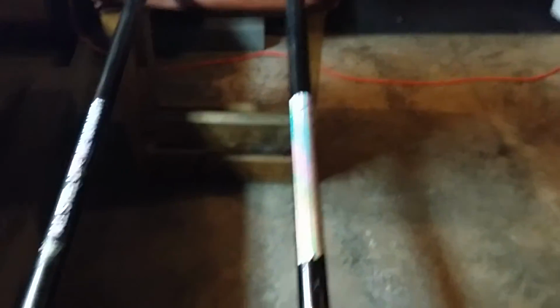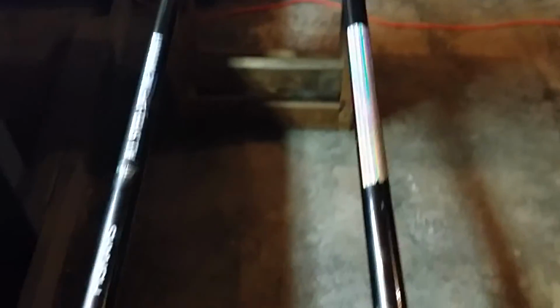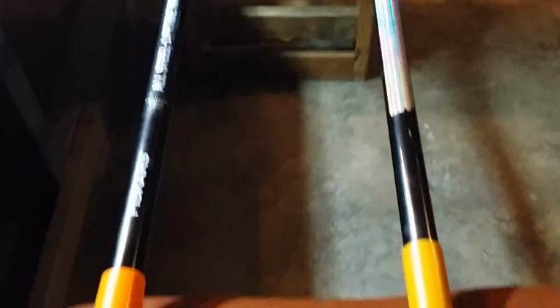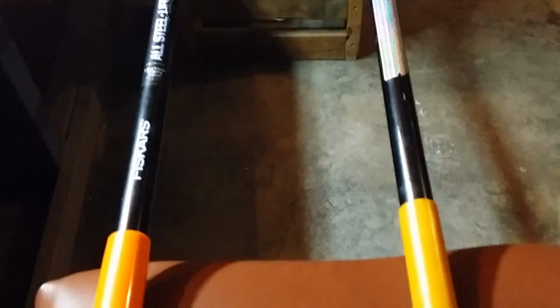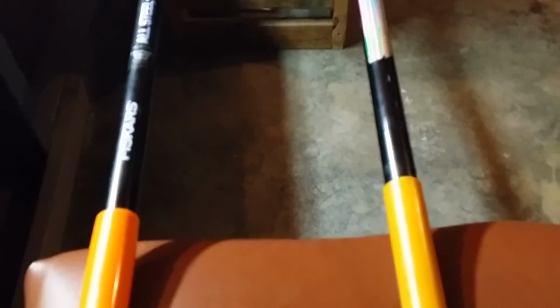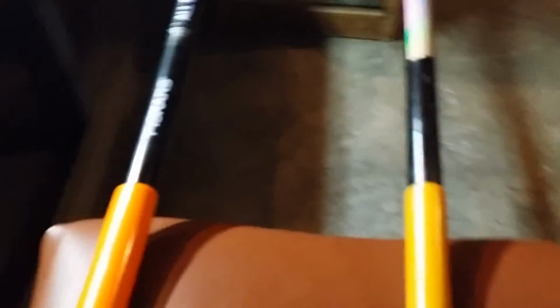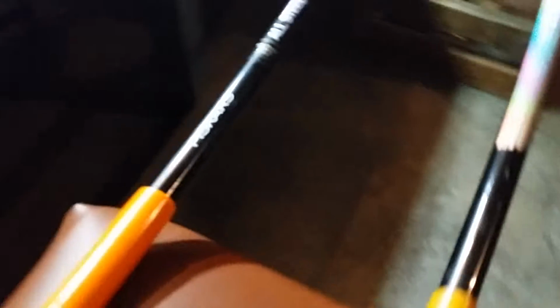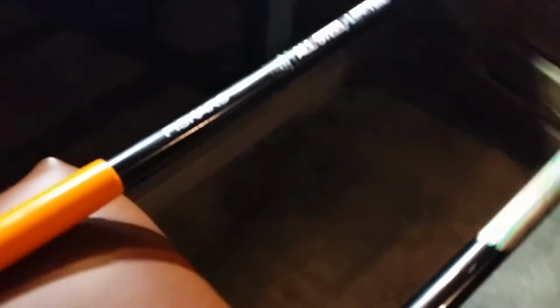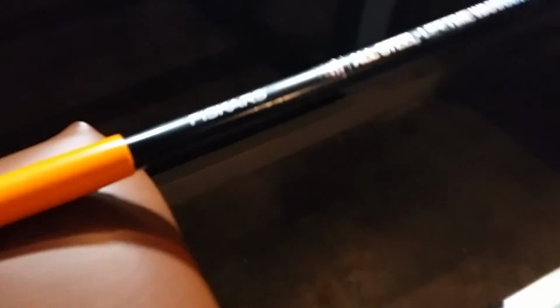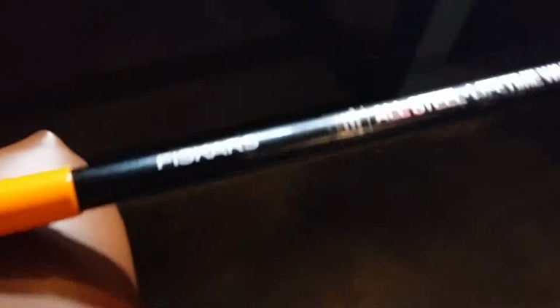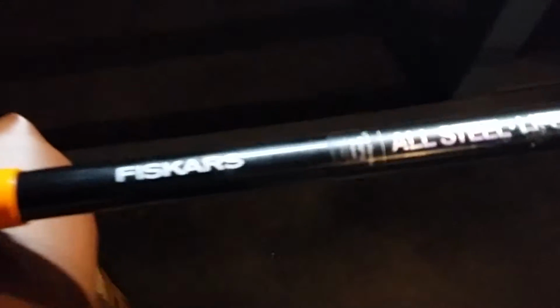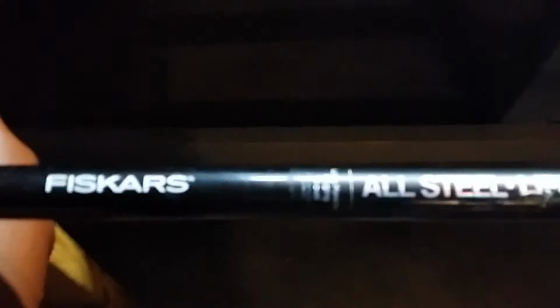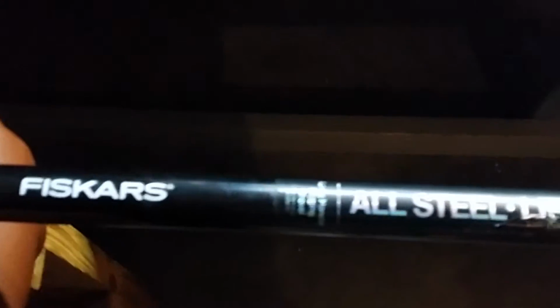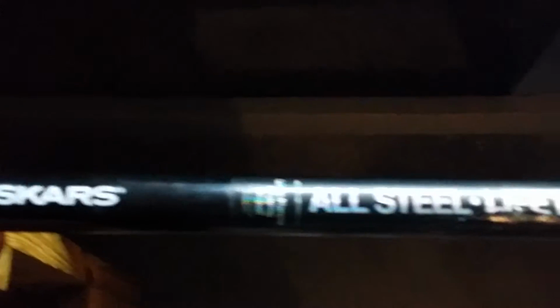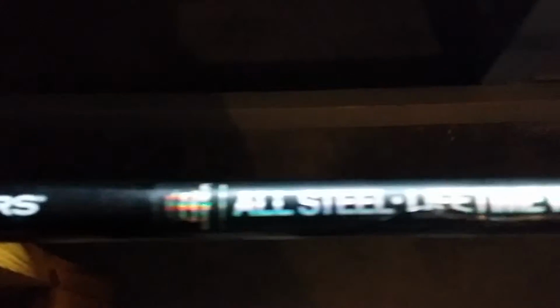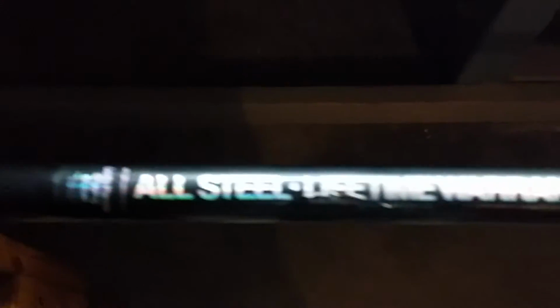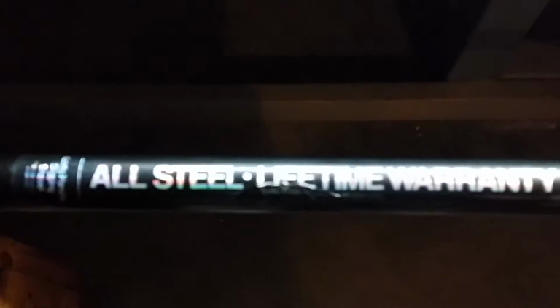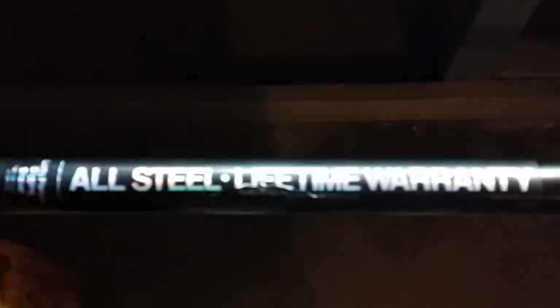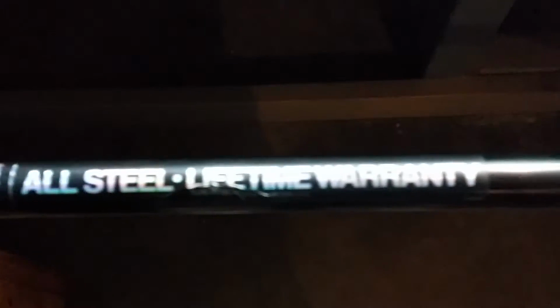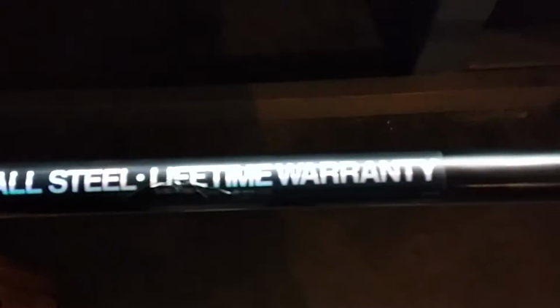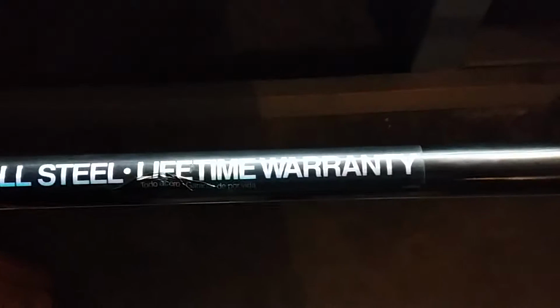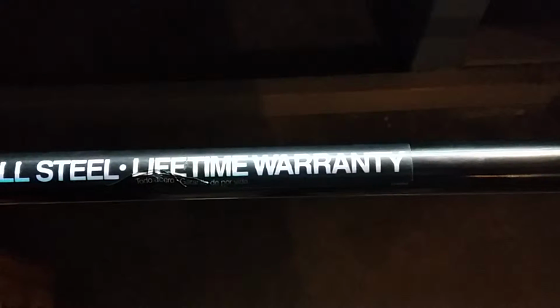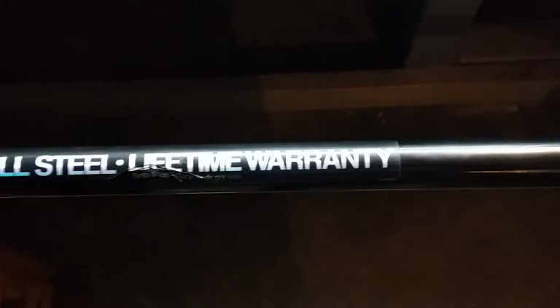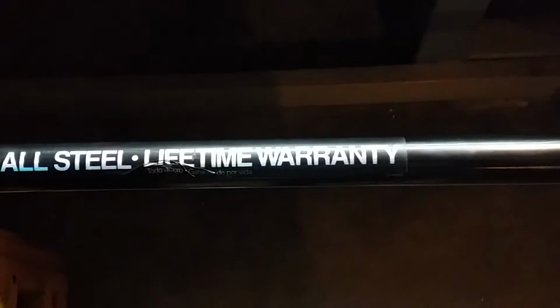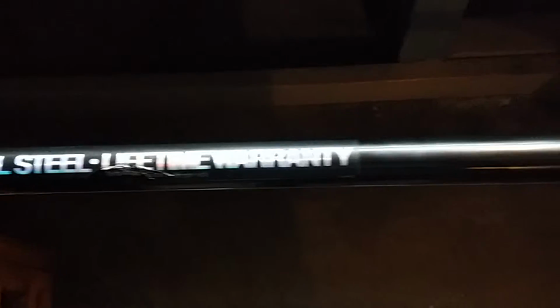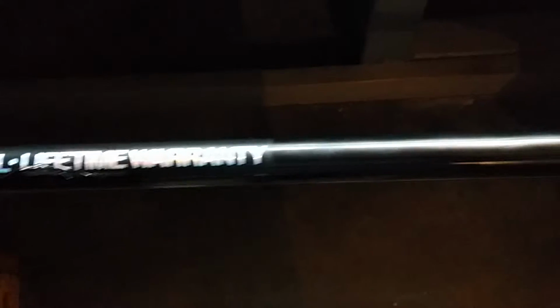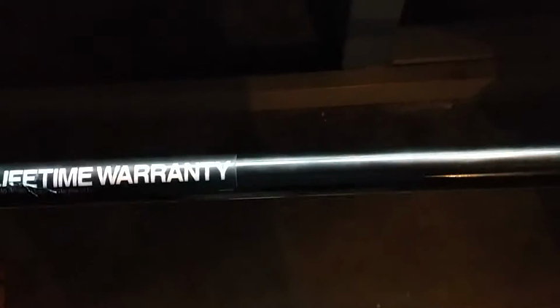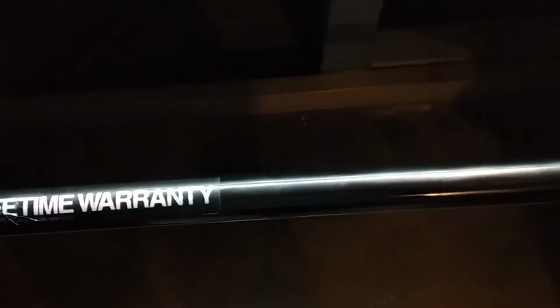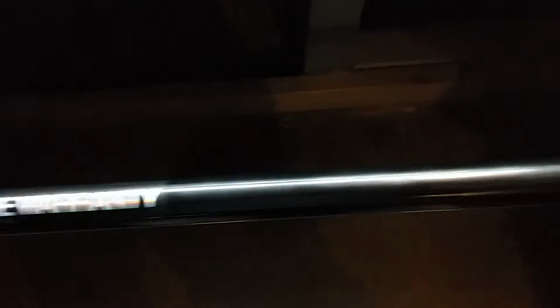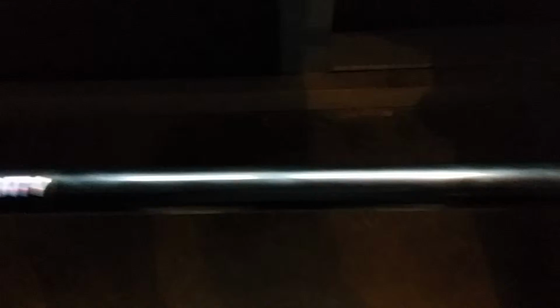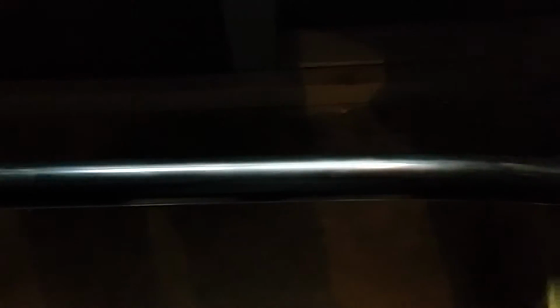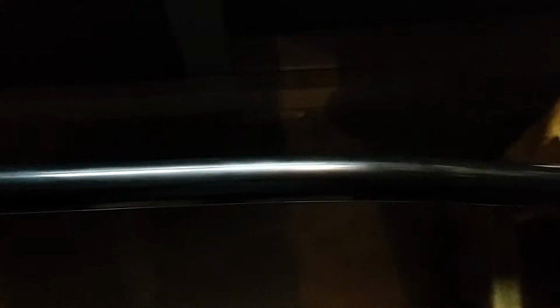This is the new one I just got a couple days ago. It is 57 and a half inches long. It has a lifetime warranty — Fiskars is great for their warranties.